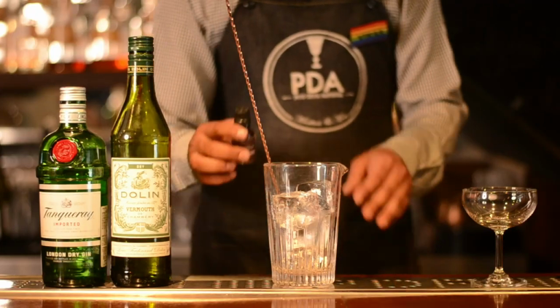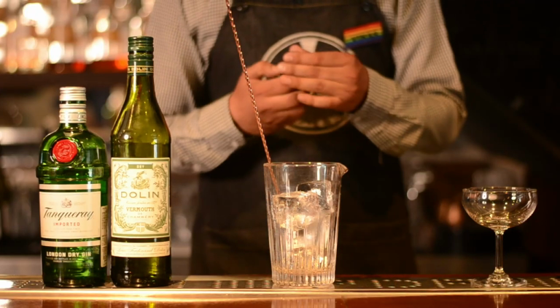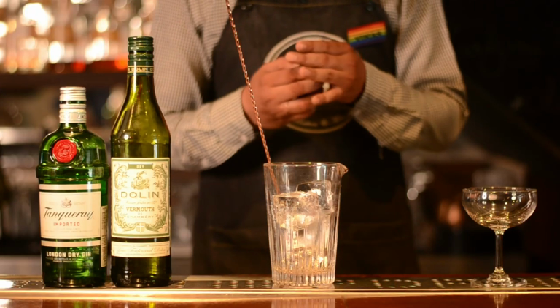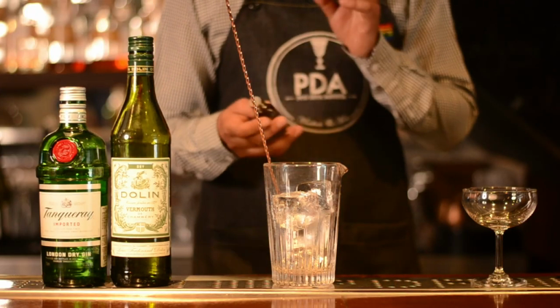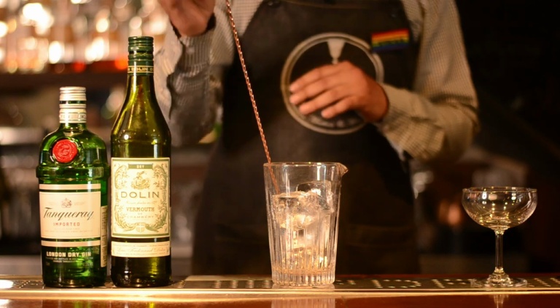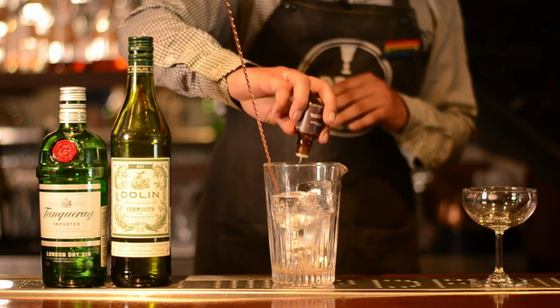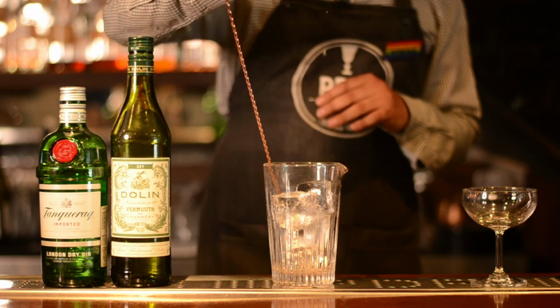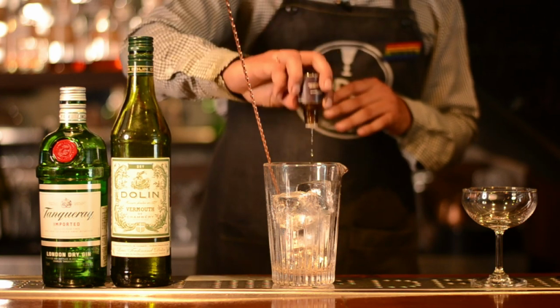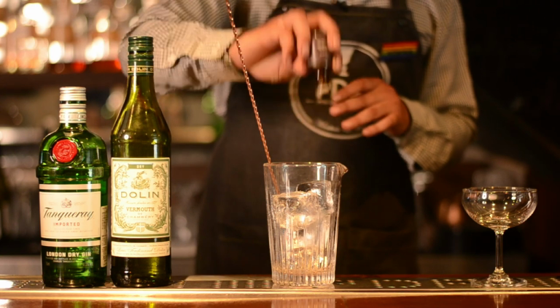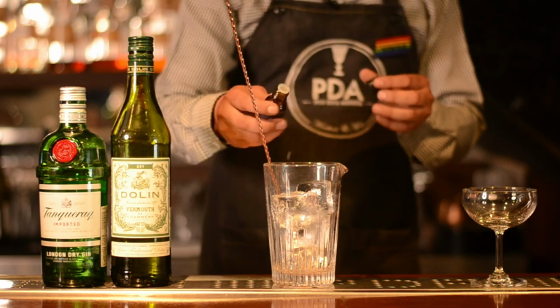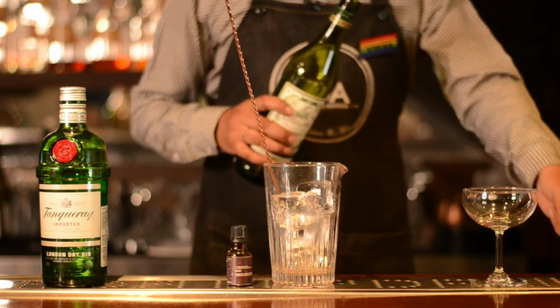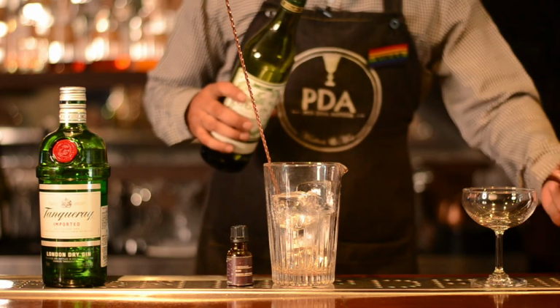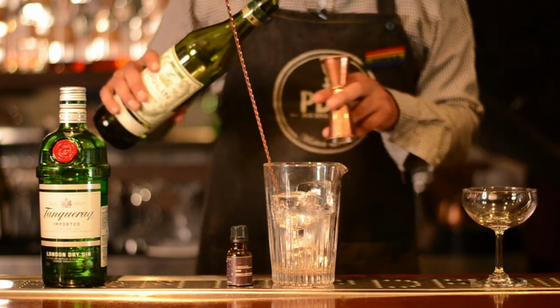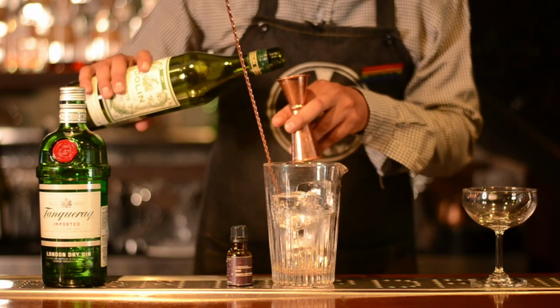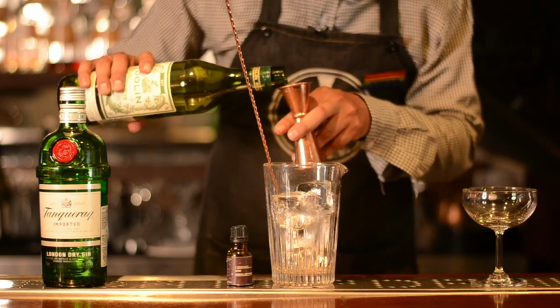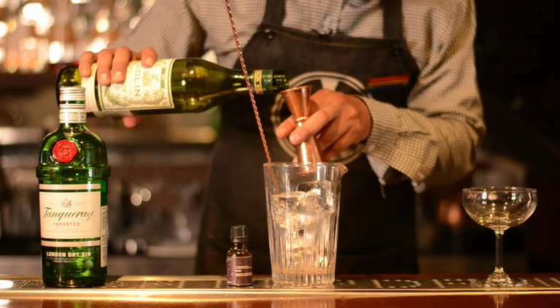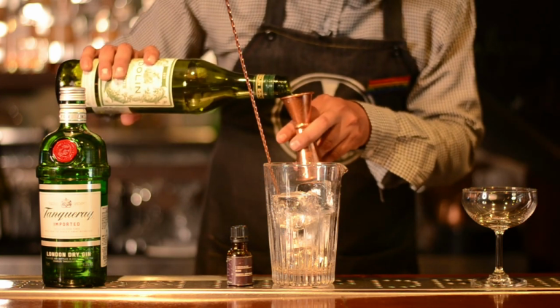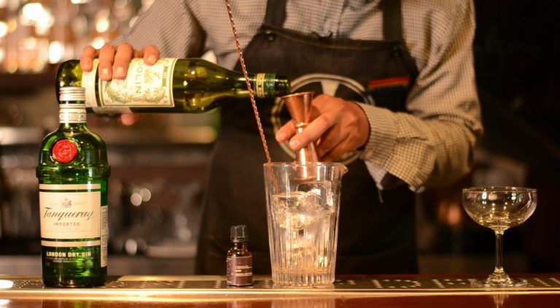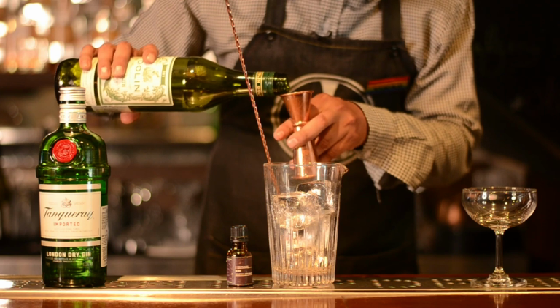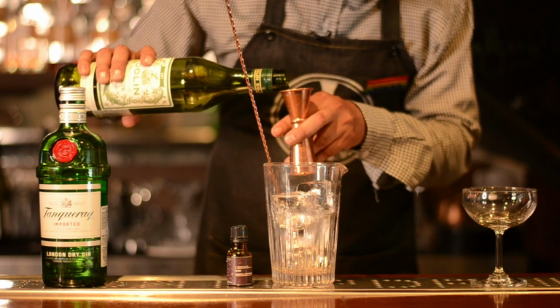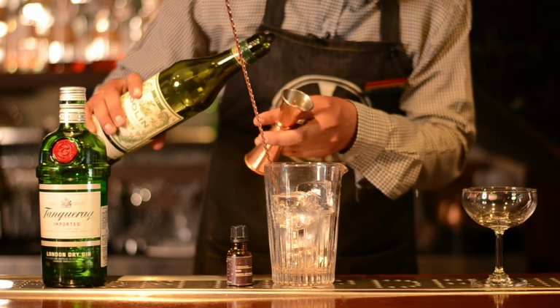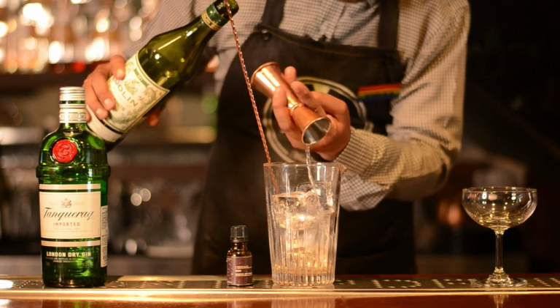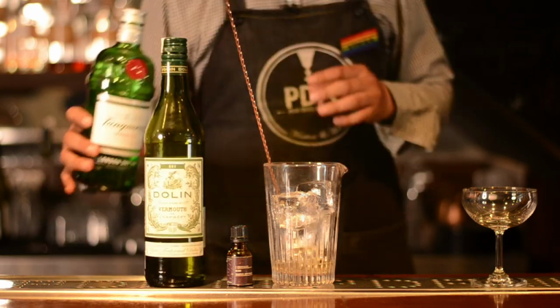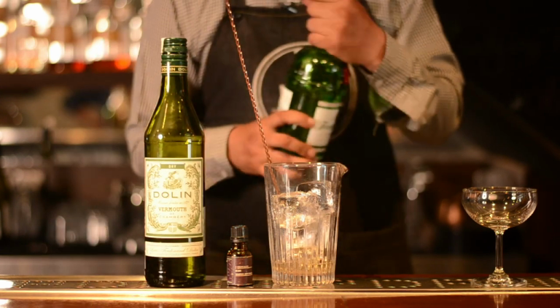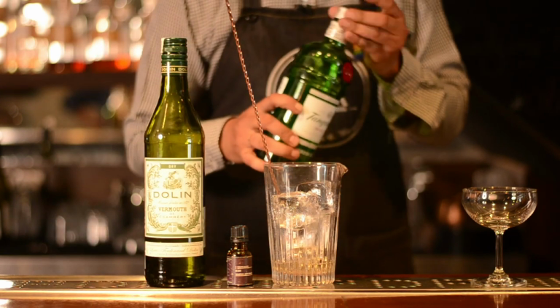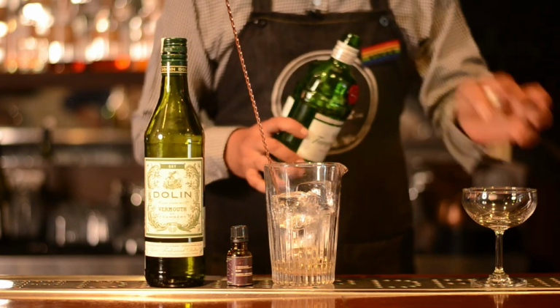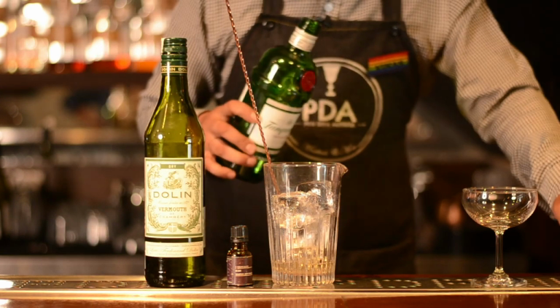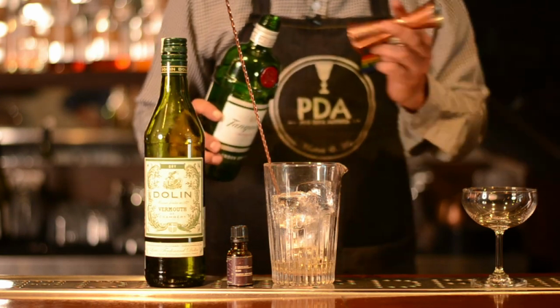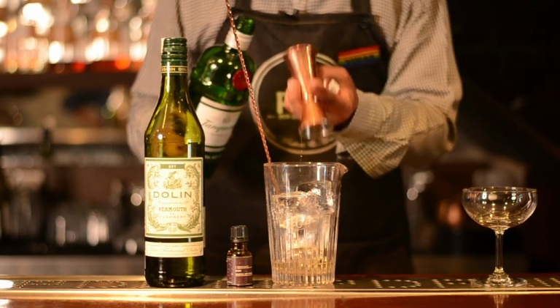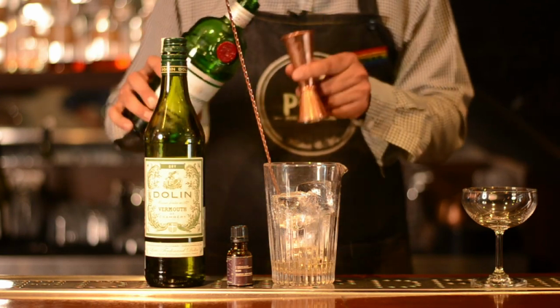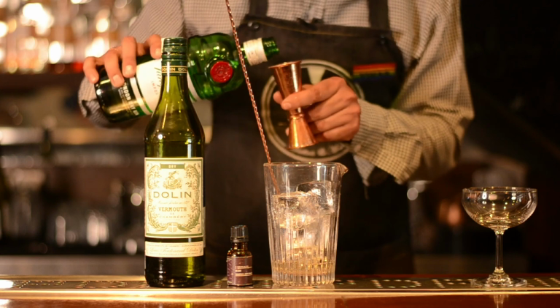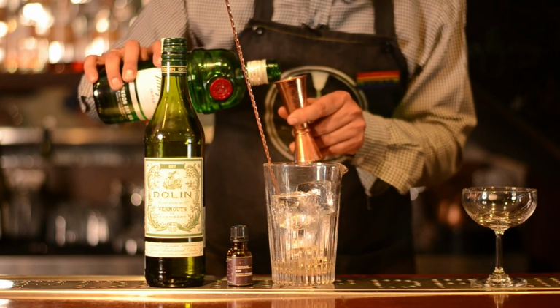Let's start by adding a couple of dashes of Gonduras bitter, 15 ml of extra dry vermouth, and 45 ml of London dry gin.